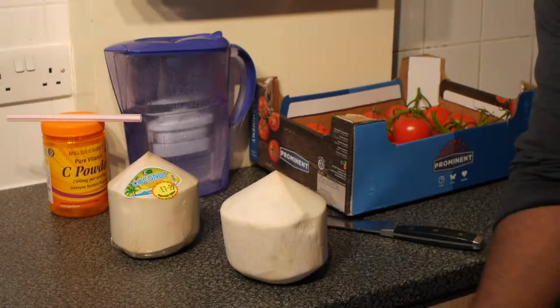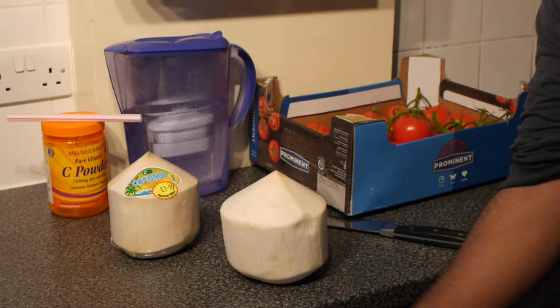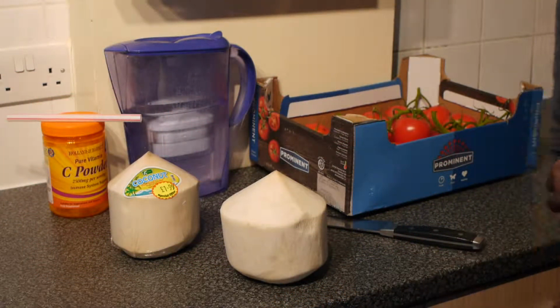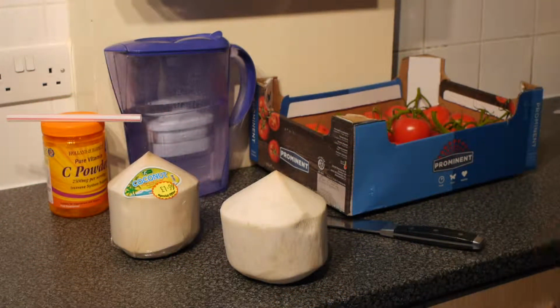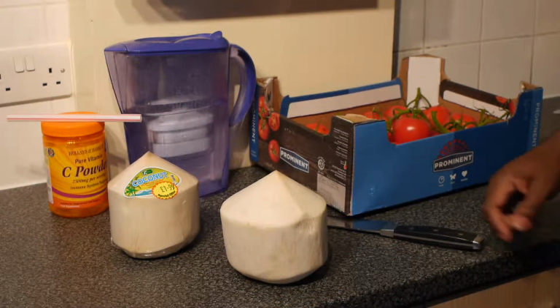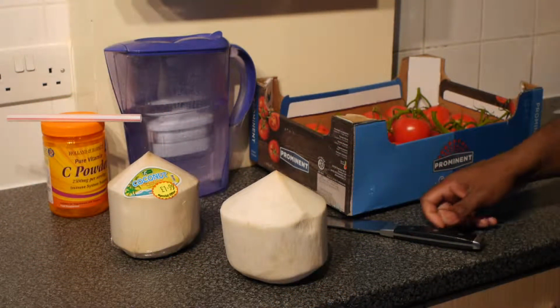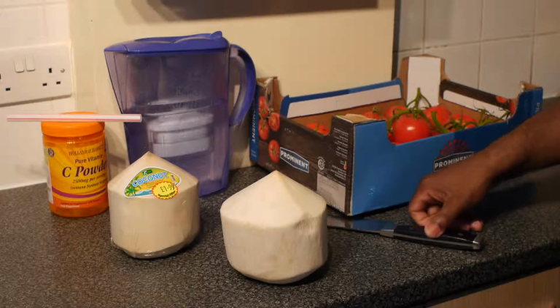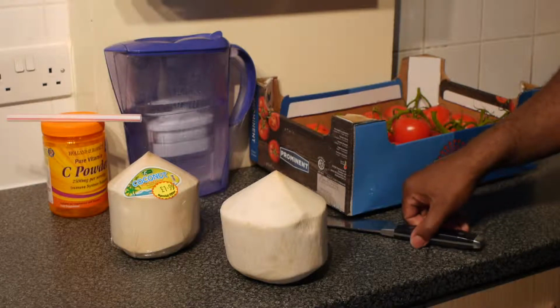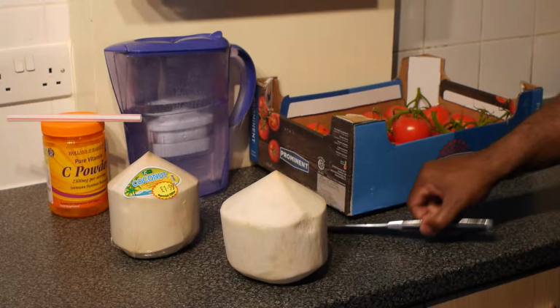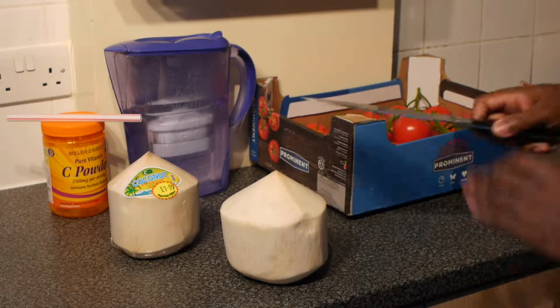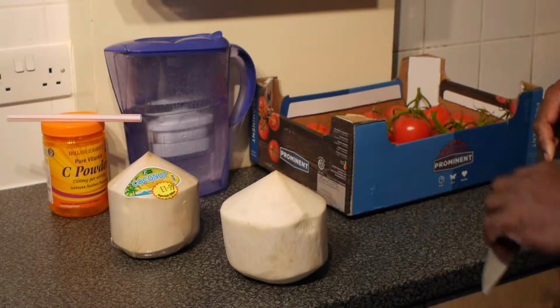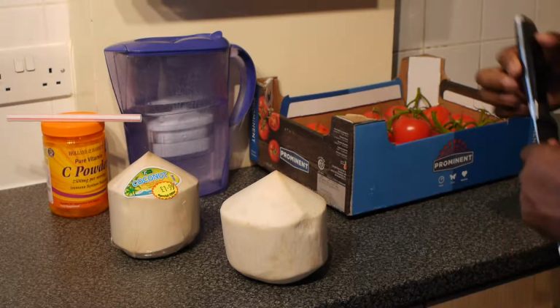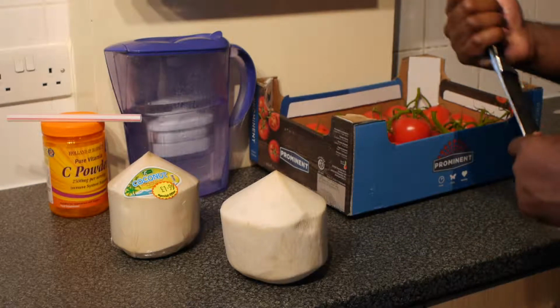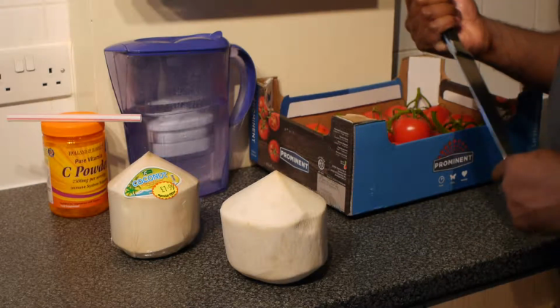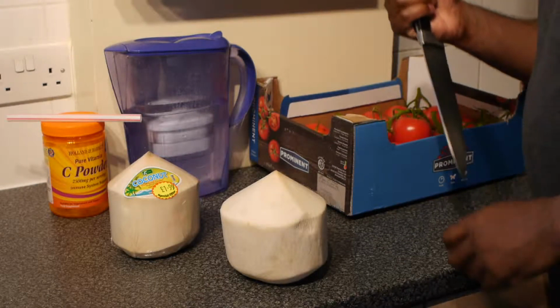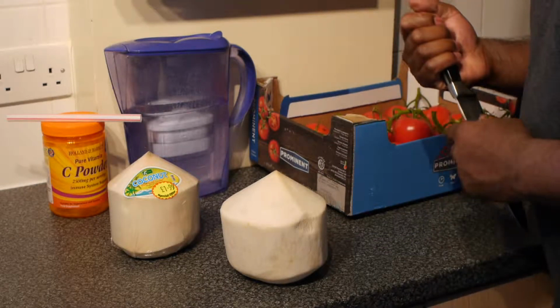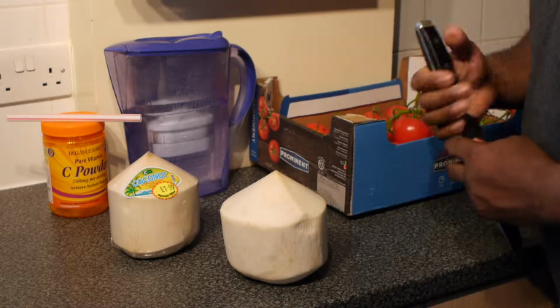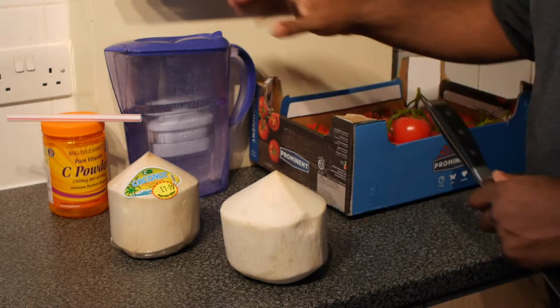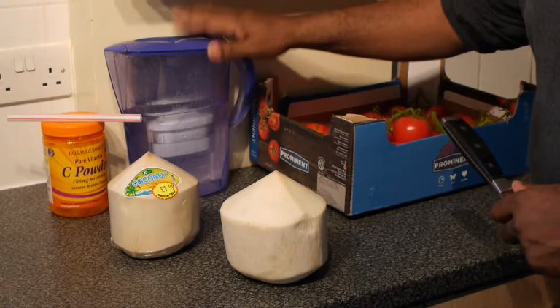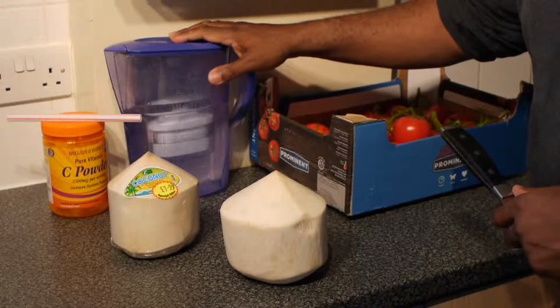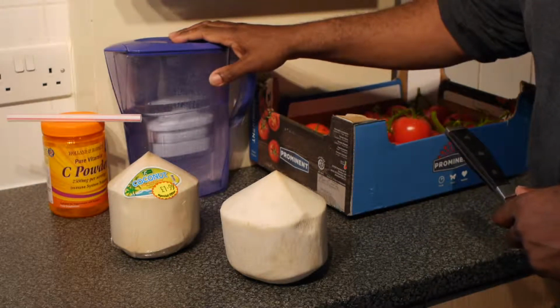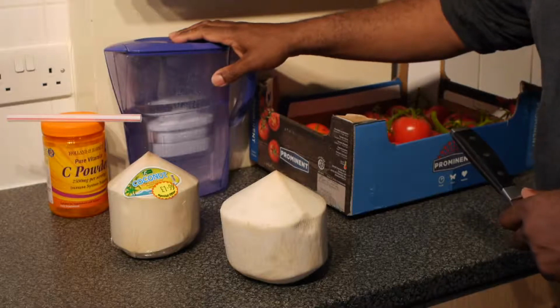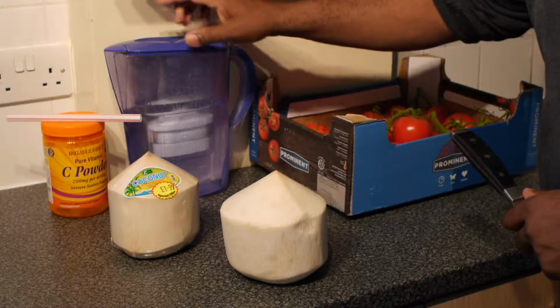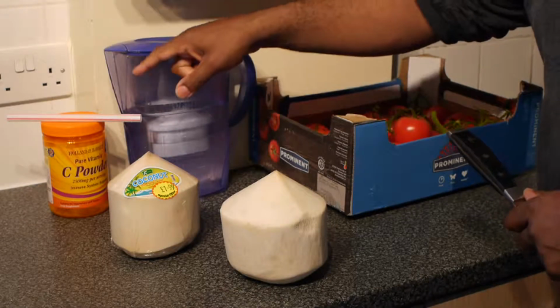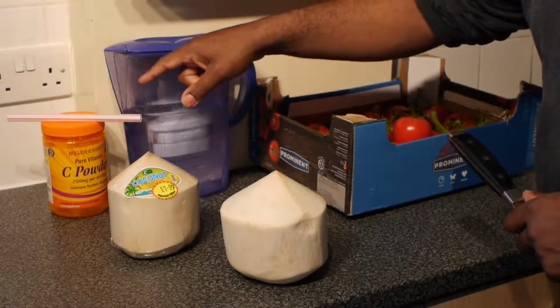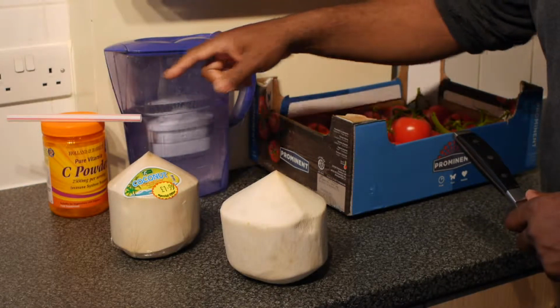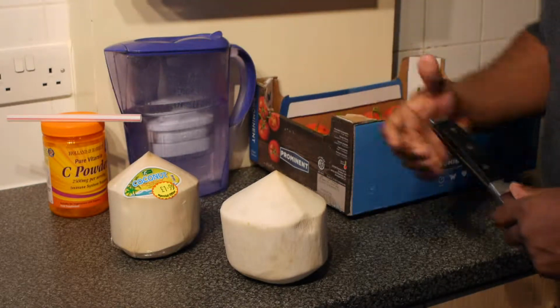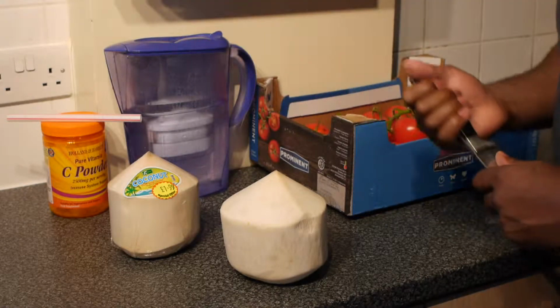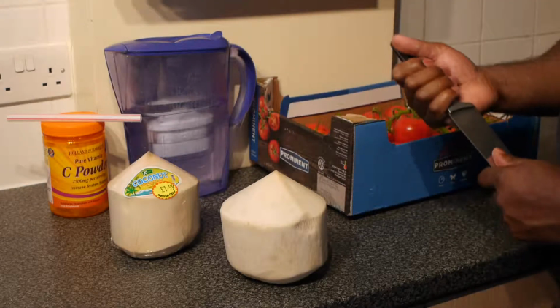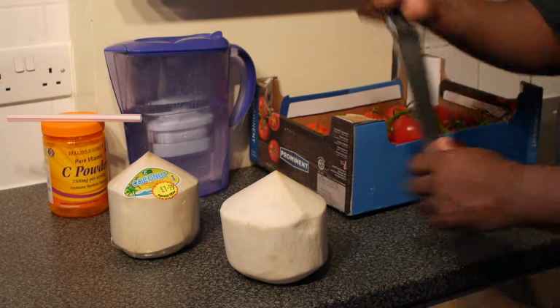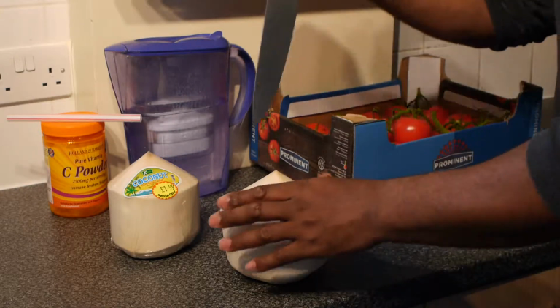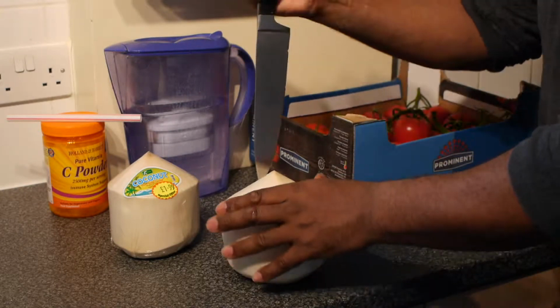So I am just going to have a delicious young virgin coconut. I am going to have that with mineral water with my vitamin C supplements. So here we go.